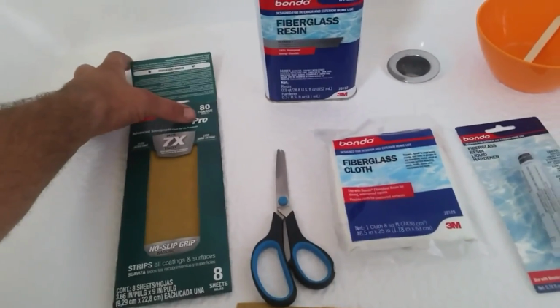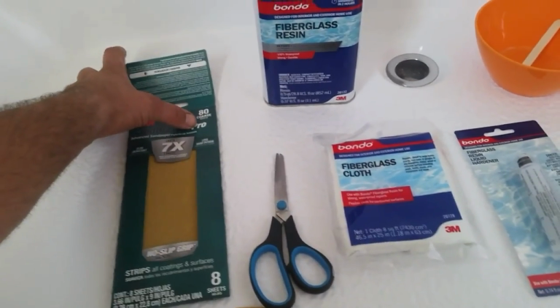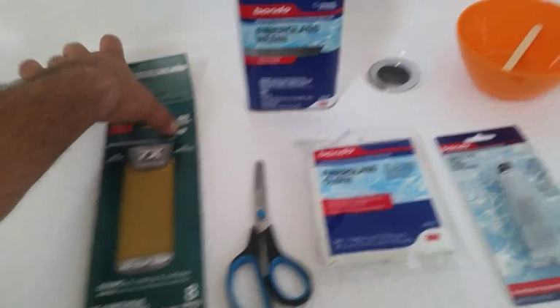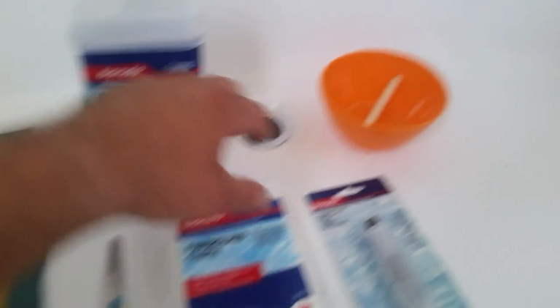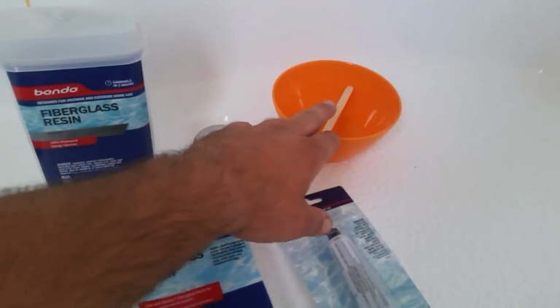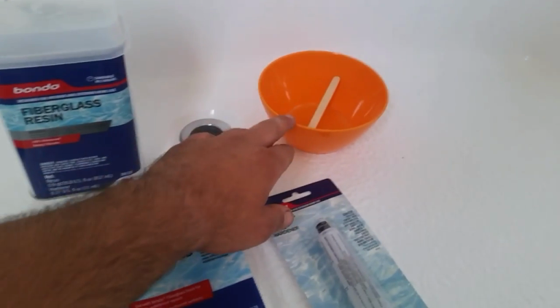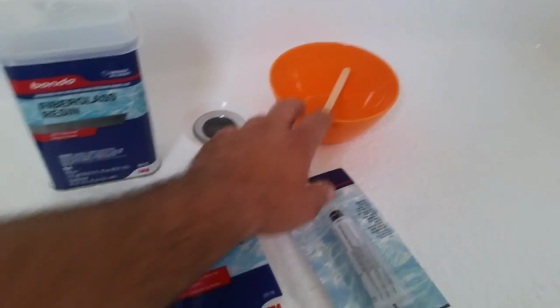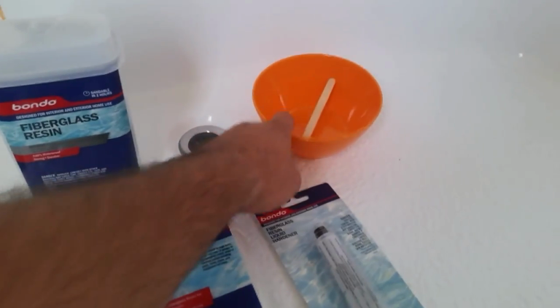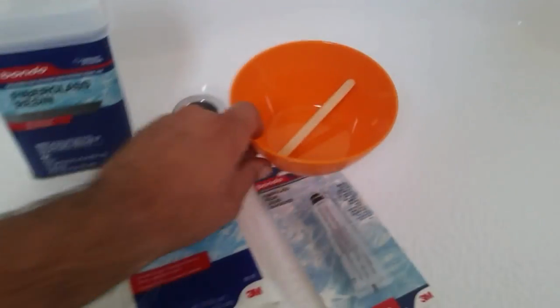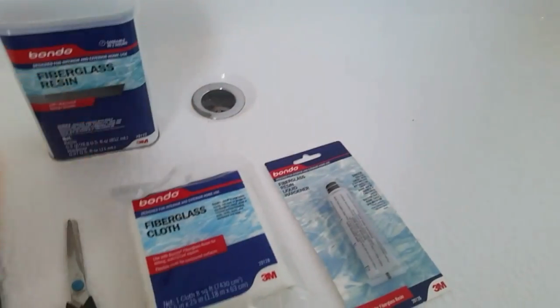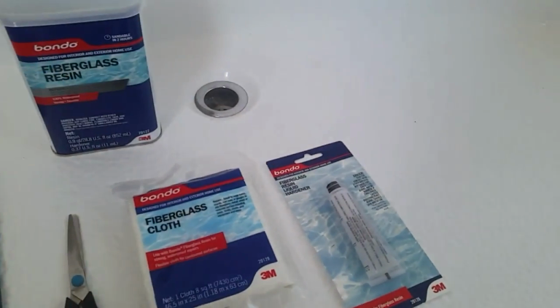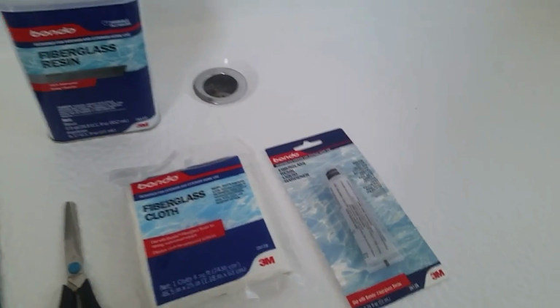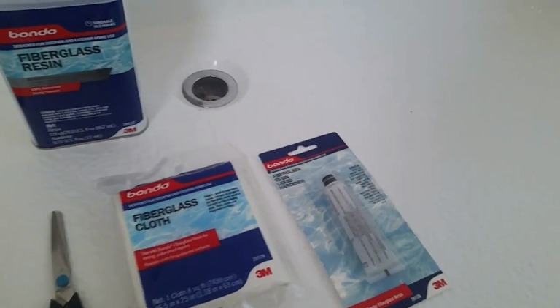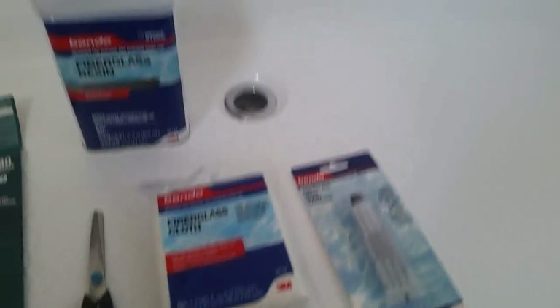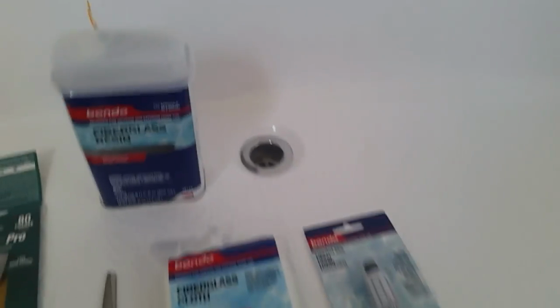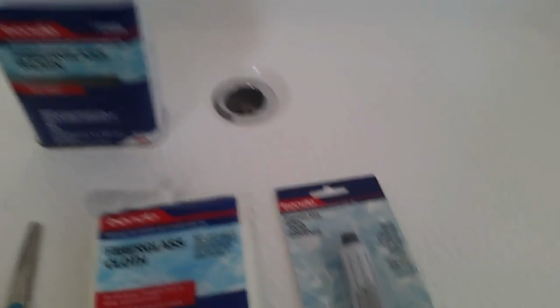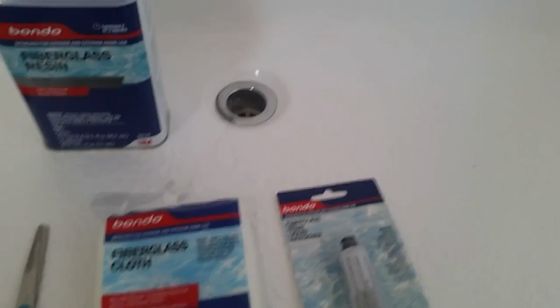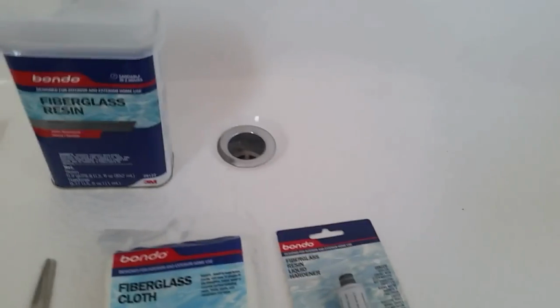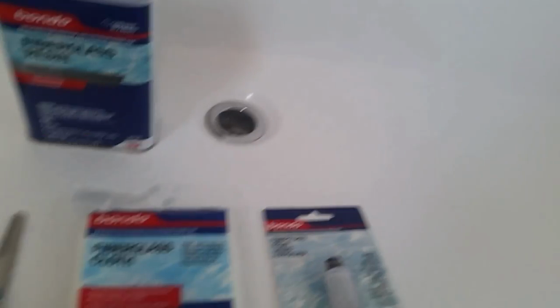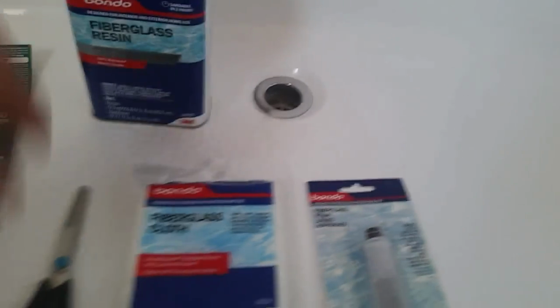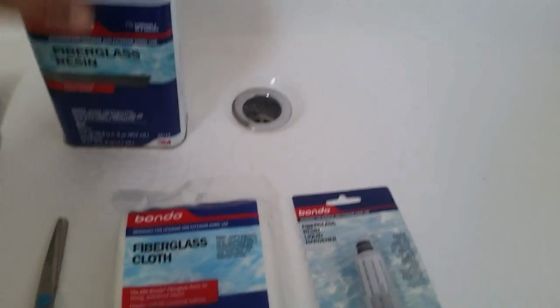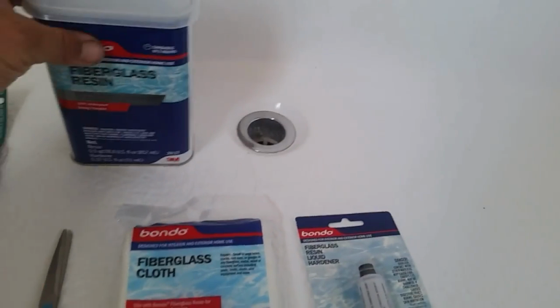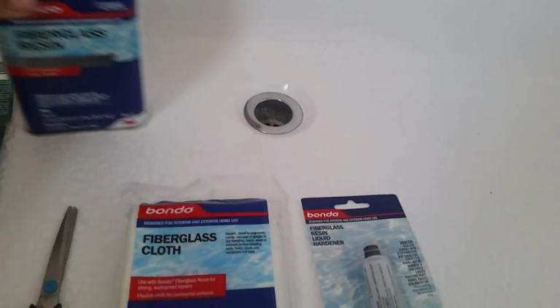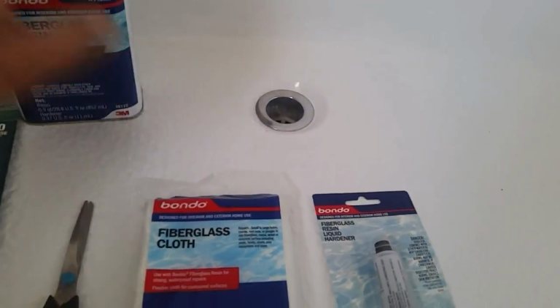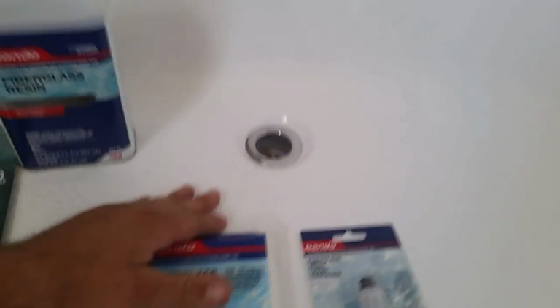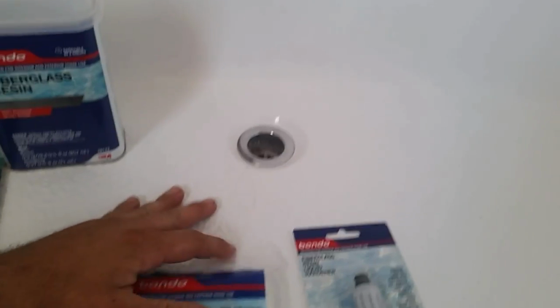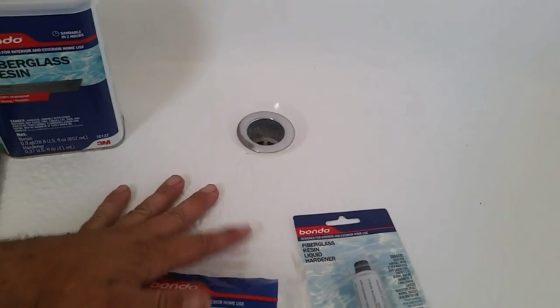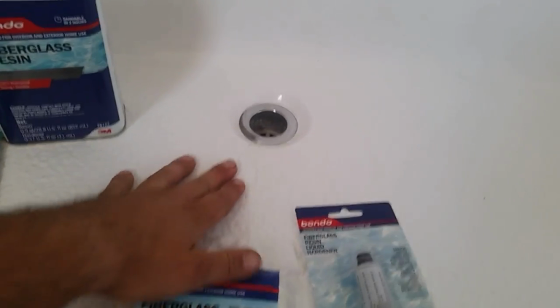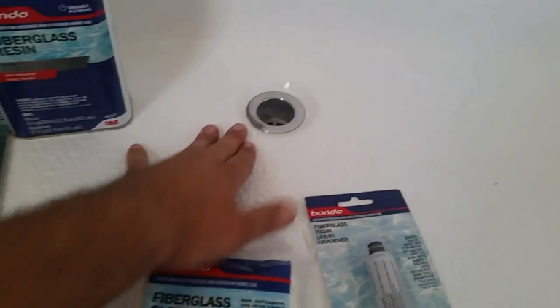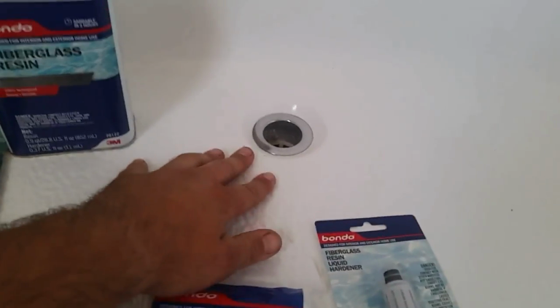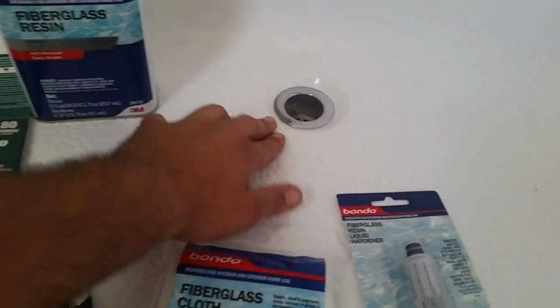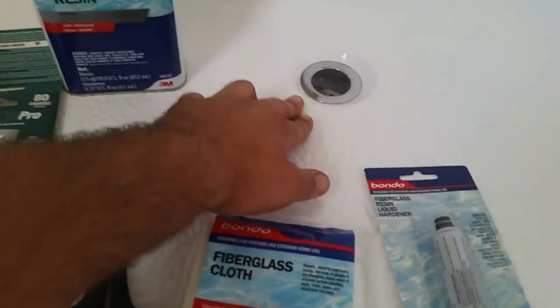This is 80-grit sandpaper, and a bowl to mix the resin in. You want a disposable bowl because once you put the resin in it, you're not going to use that bowl again — it'll be a real pain to clean out.